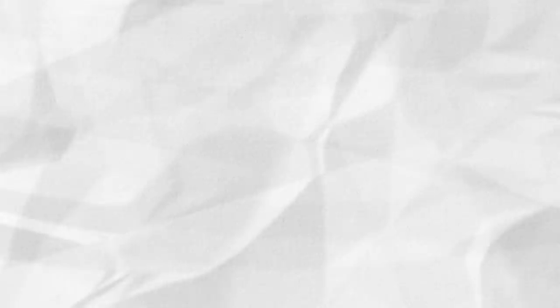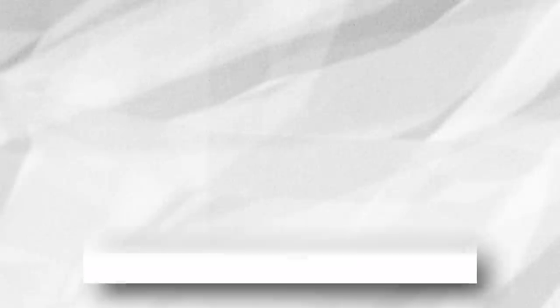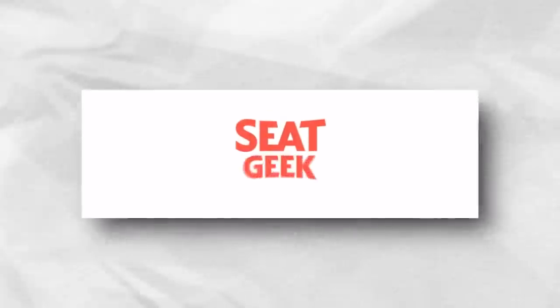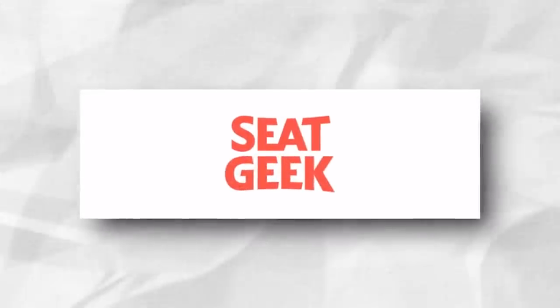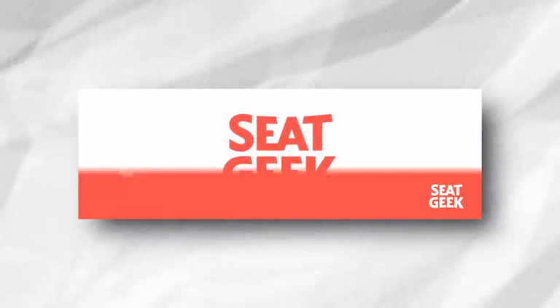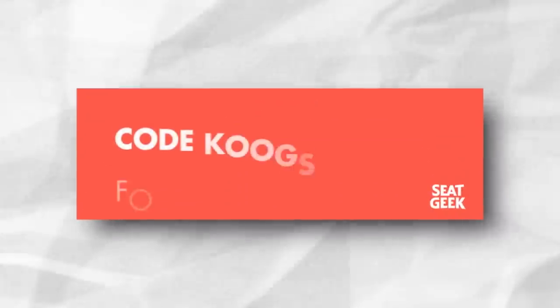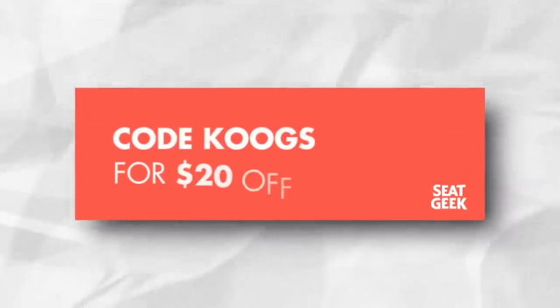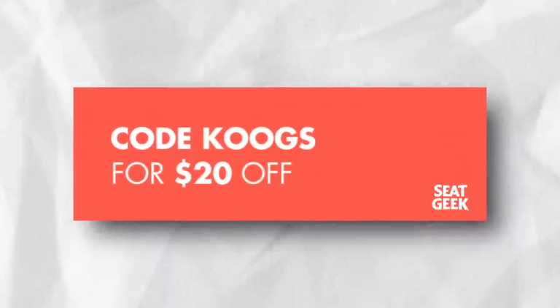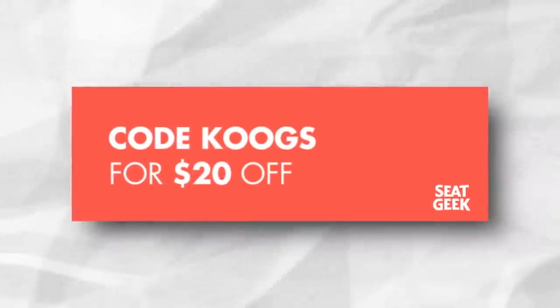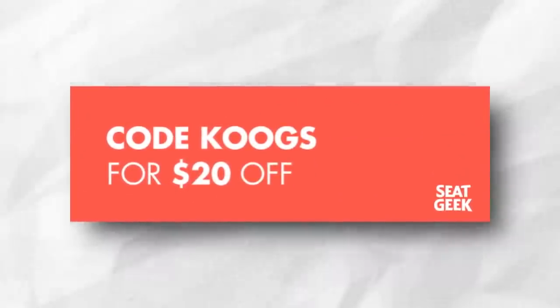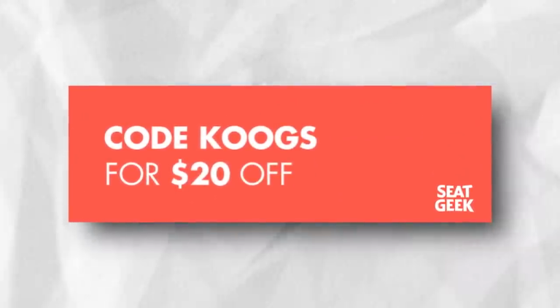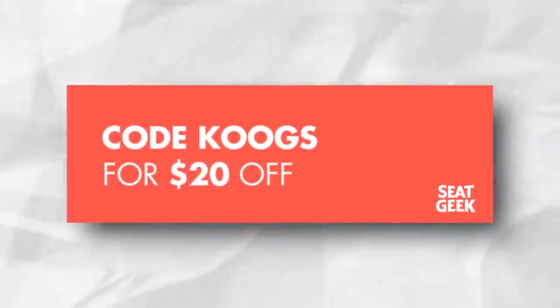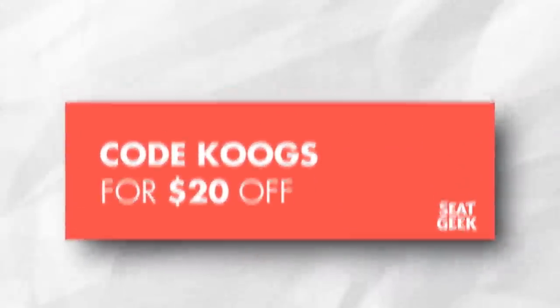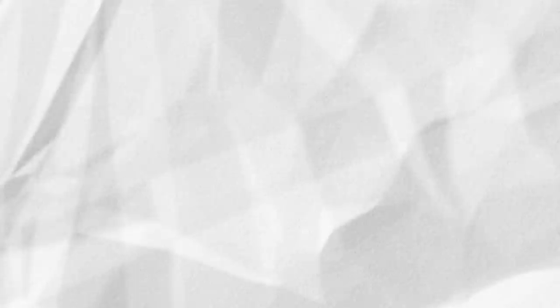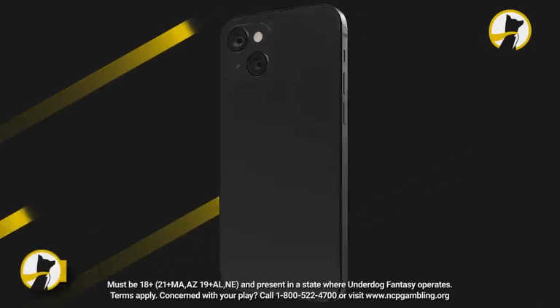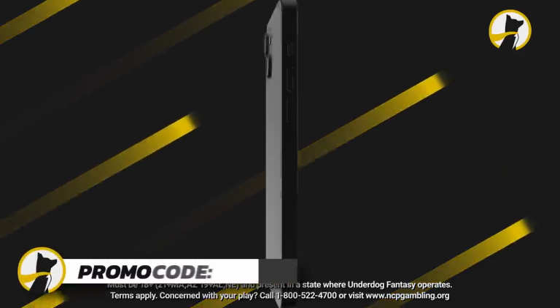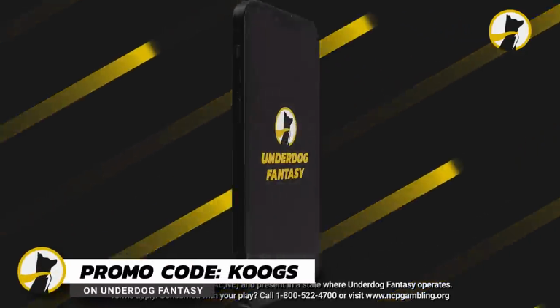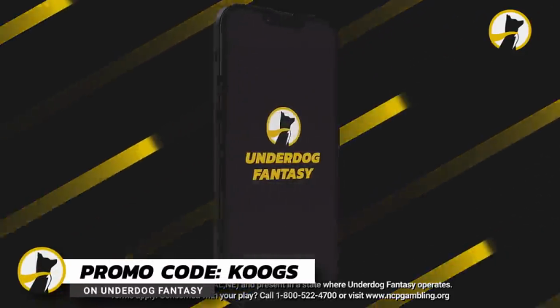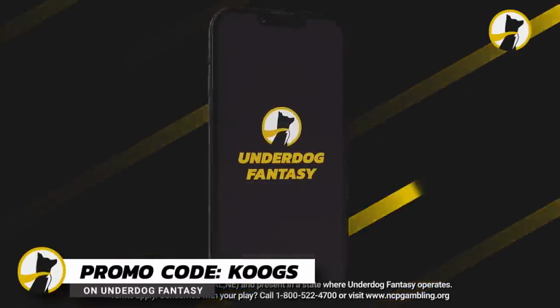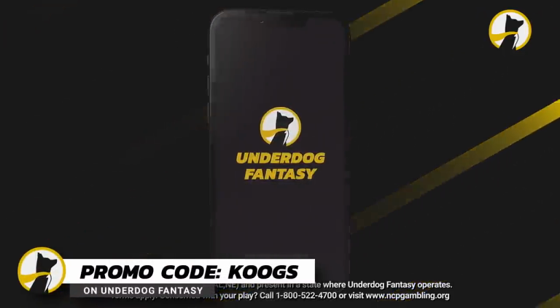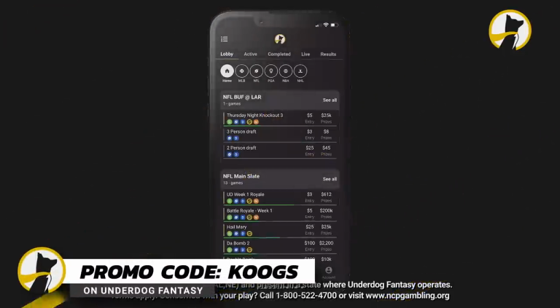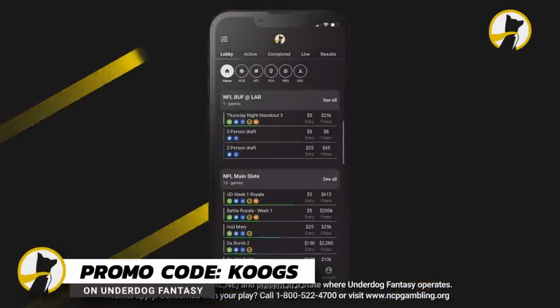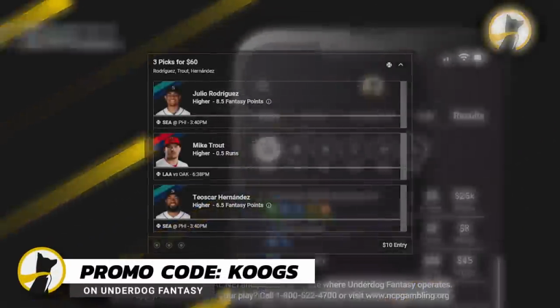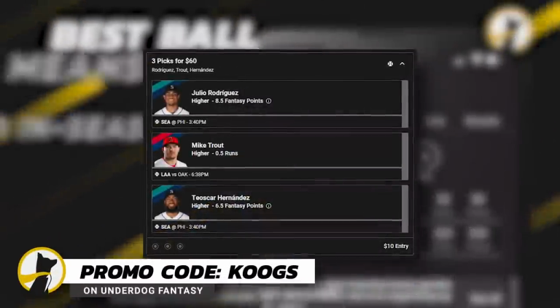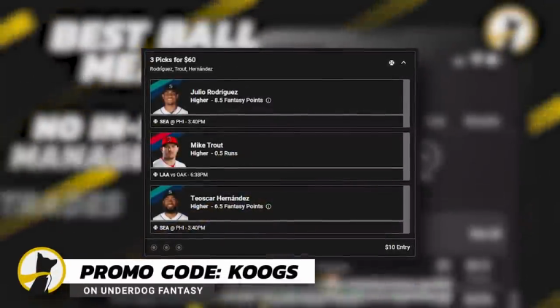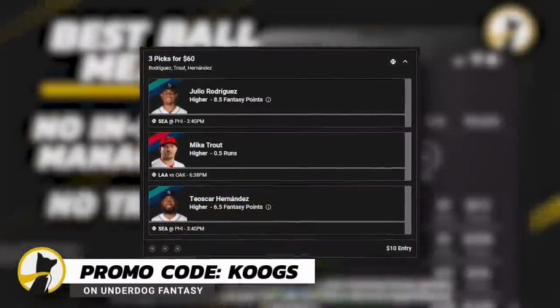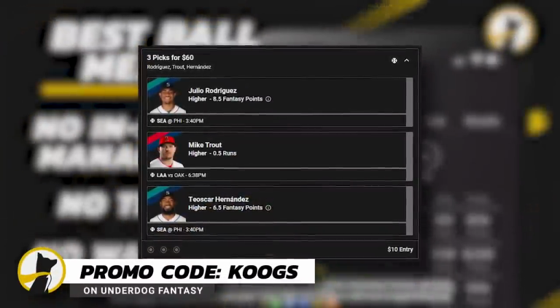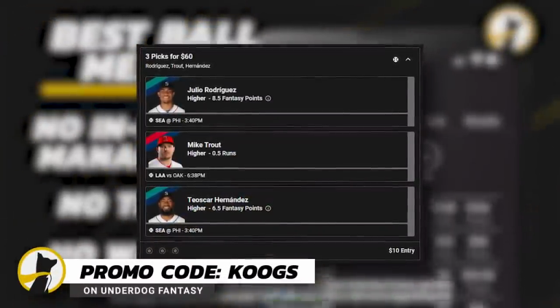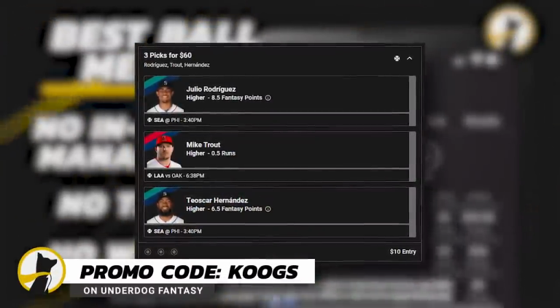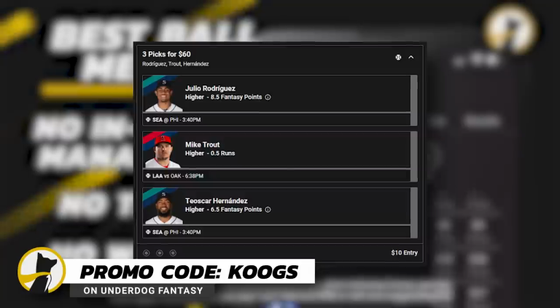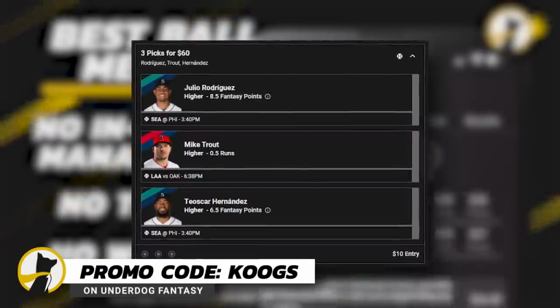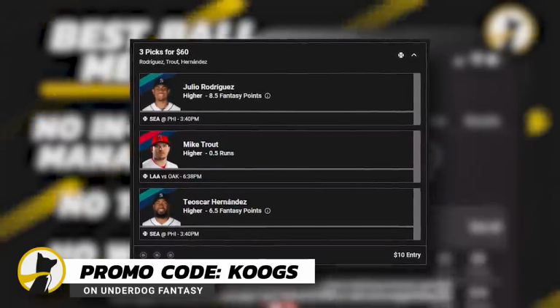As we search for a game, remember if you're going to any baseball games, make sure to use code COOGS on SeatGeek to save $20 off your tickets. And check out Underdog Fantasy — it's the best place to play daily fantasy sports. These are my picks for today's games. You can use code COOGS and they'll match your first deposit up to 100 bucks.